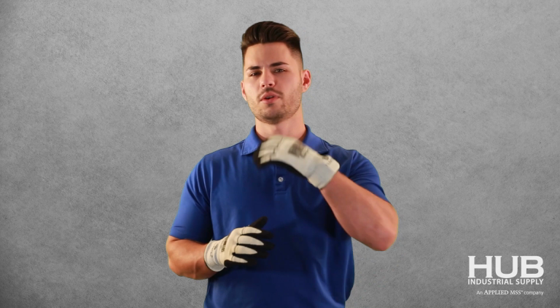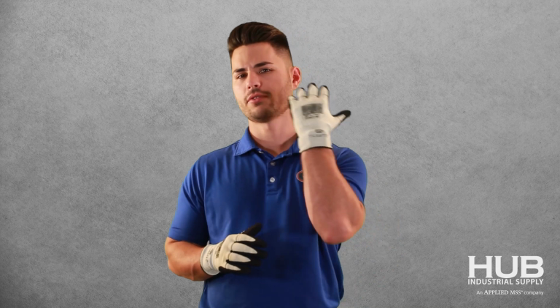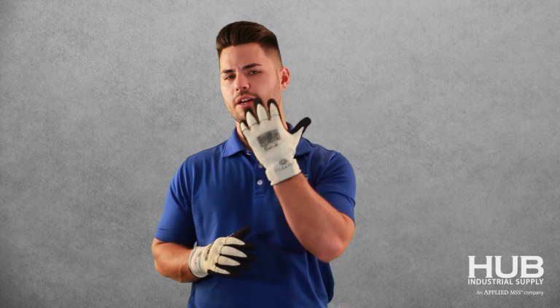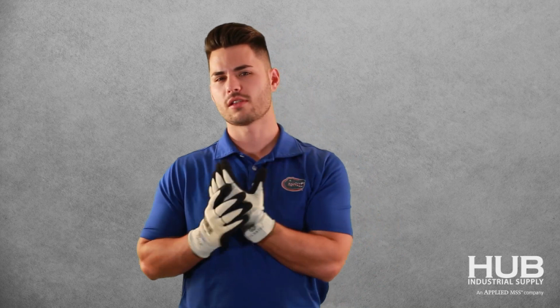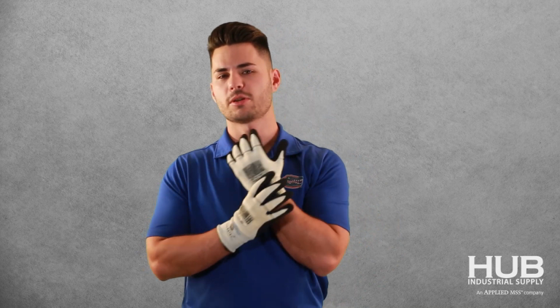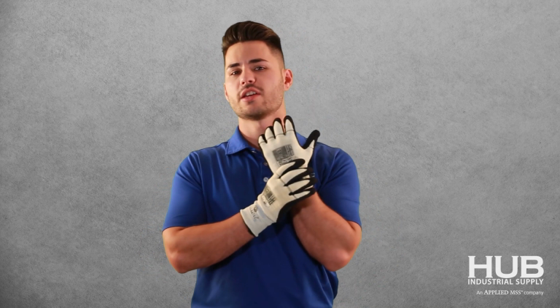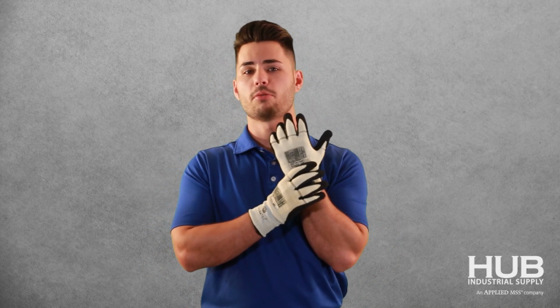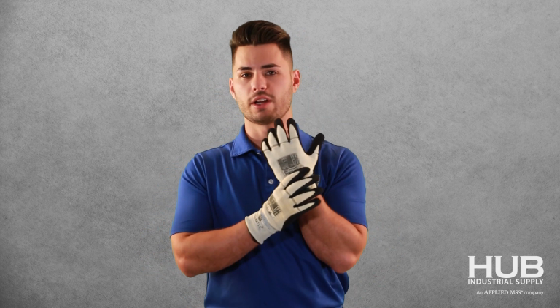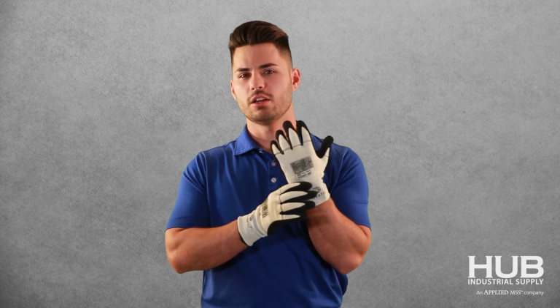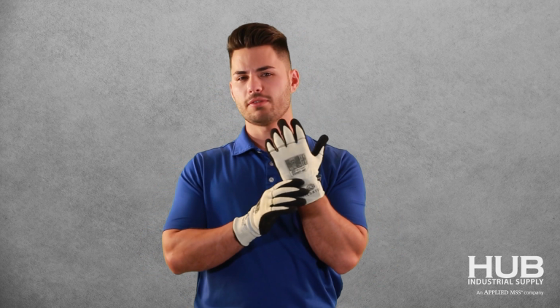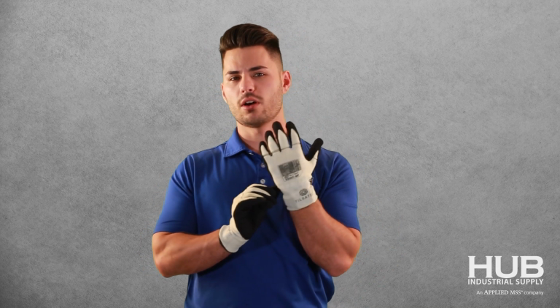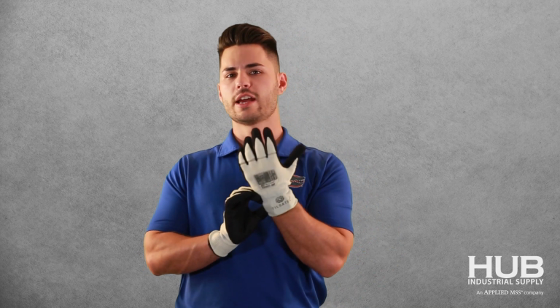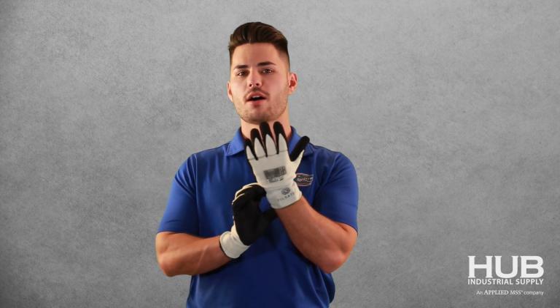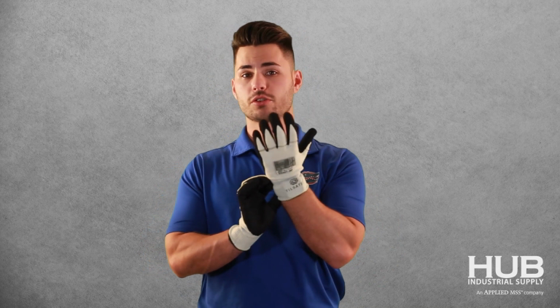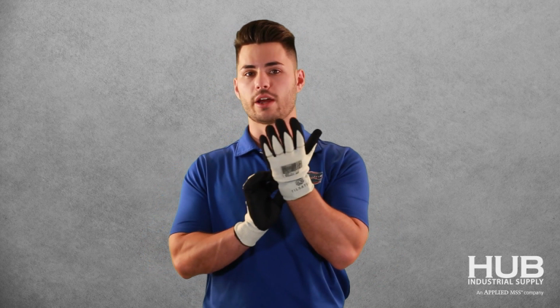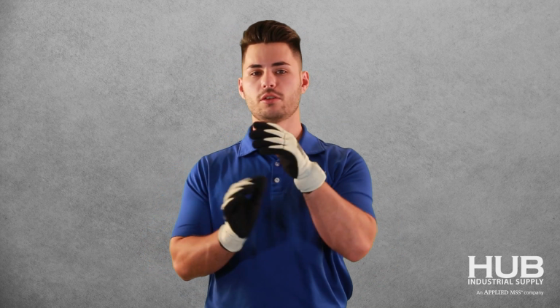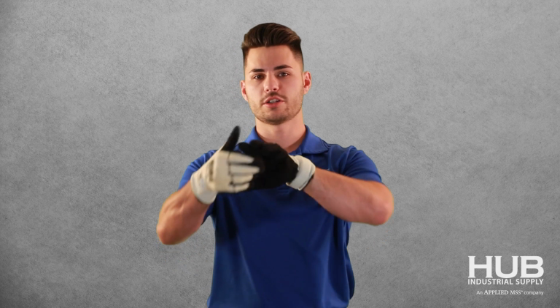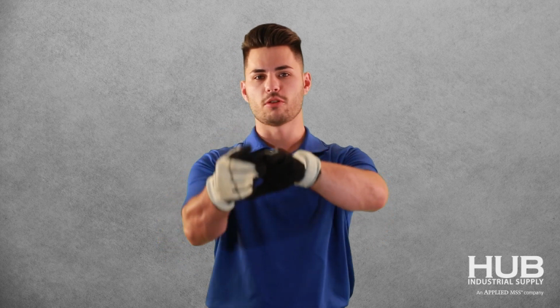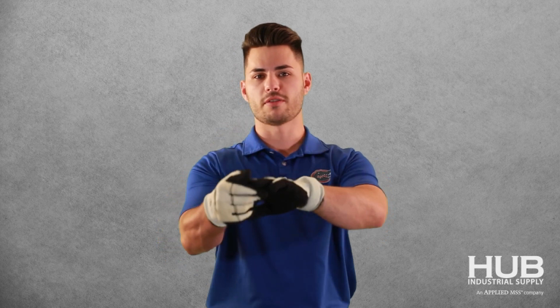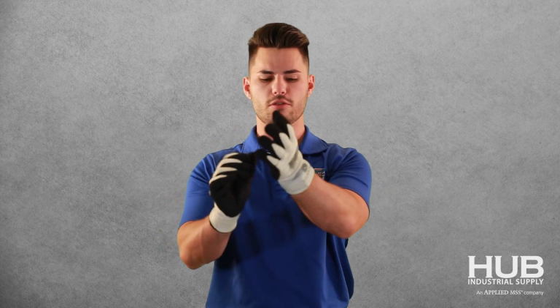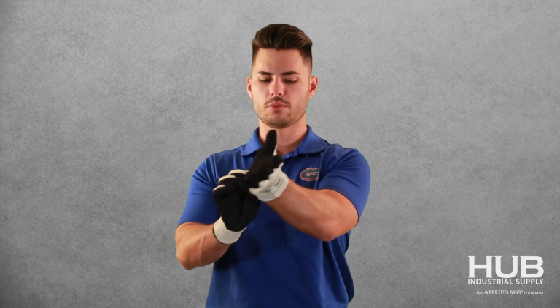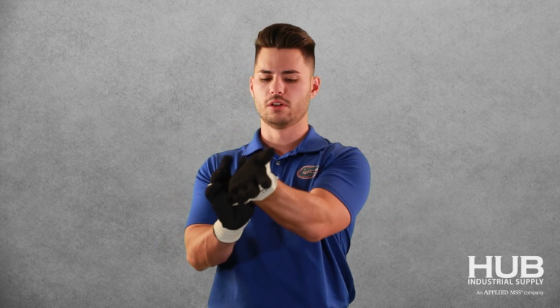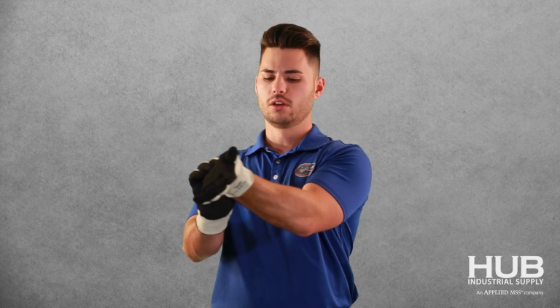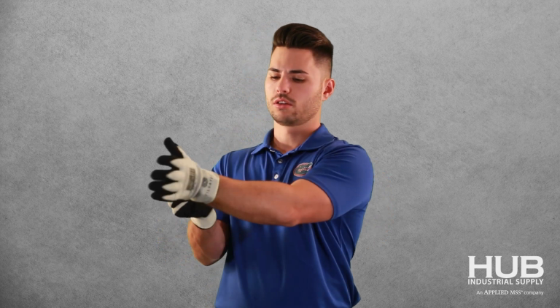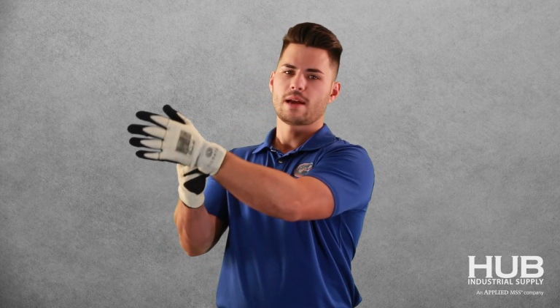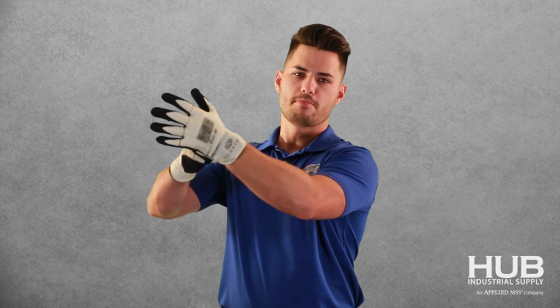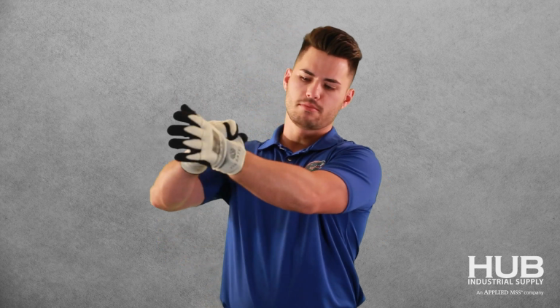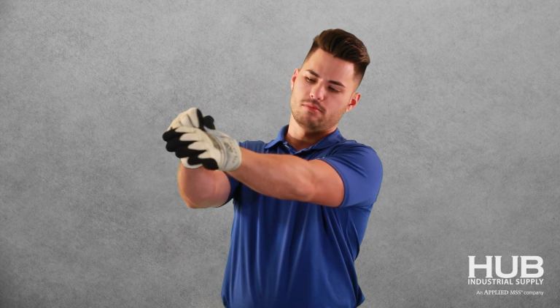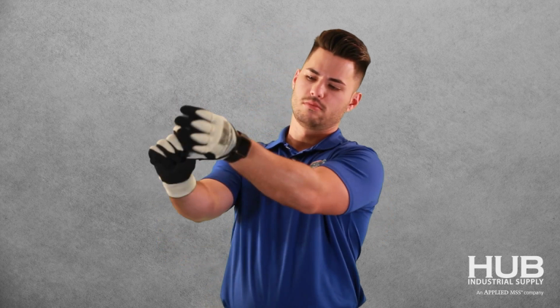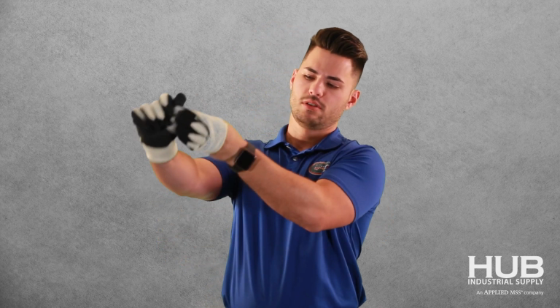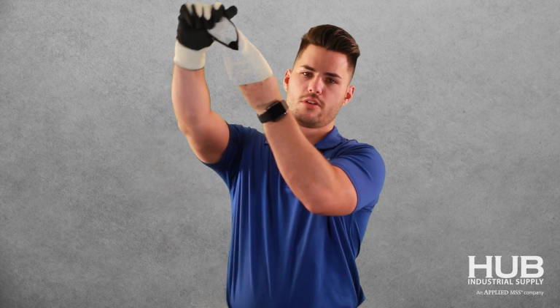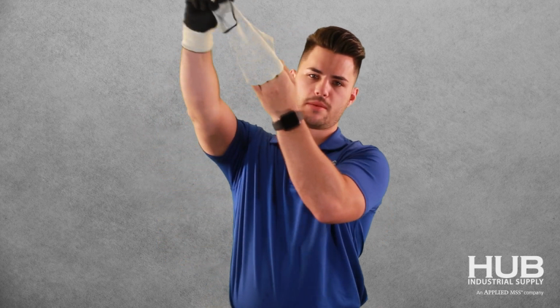The one difference about this glove is because they are perforated, you definitely want to take them off a certain way. You don't want to just pull them off like you normally would. Grab them from the bottom and roll them up.